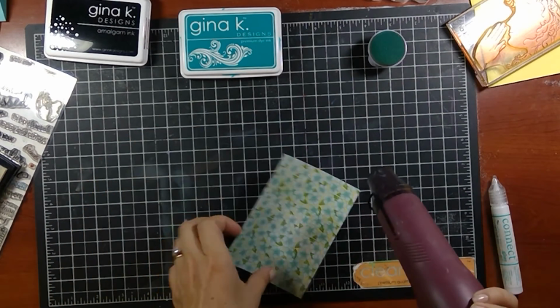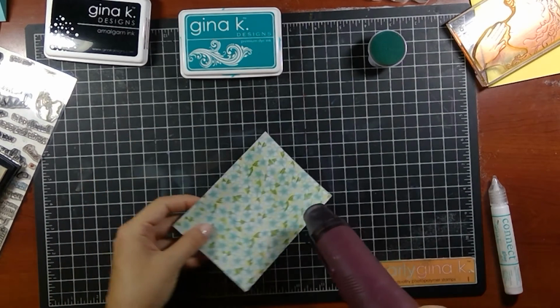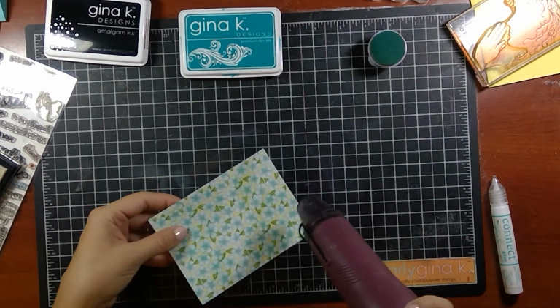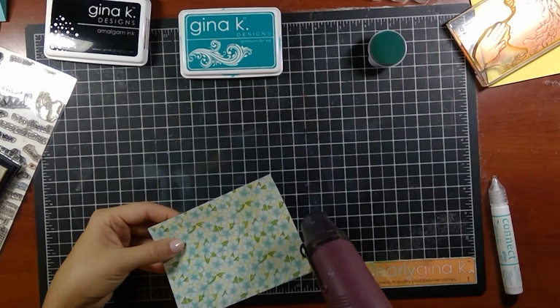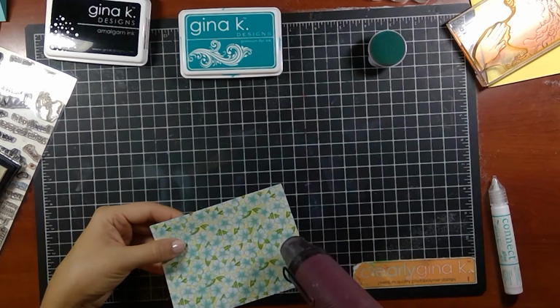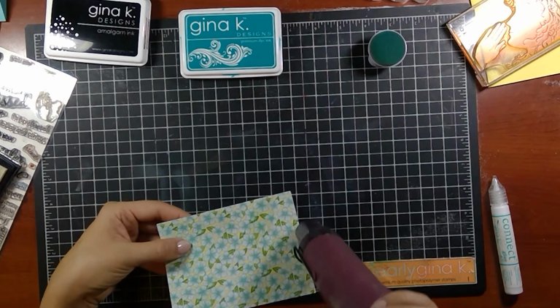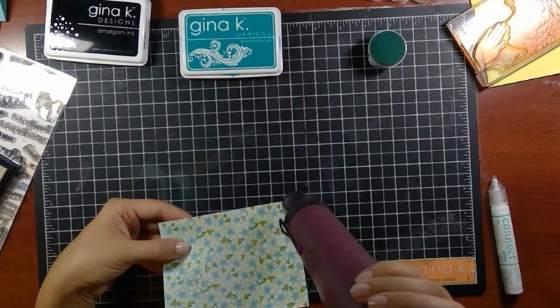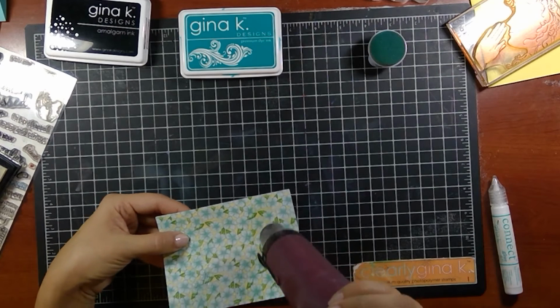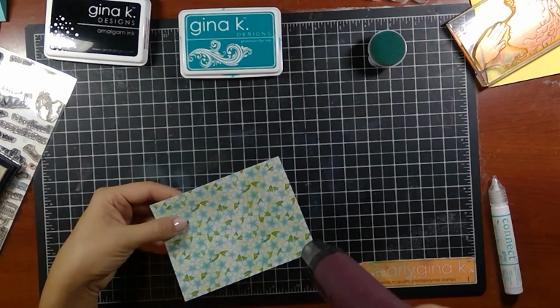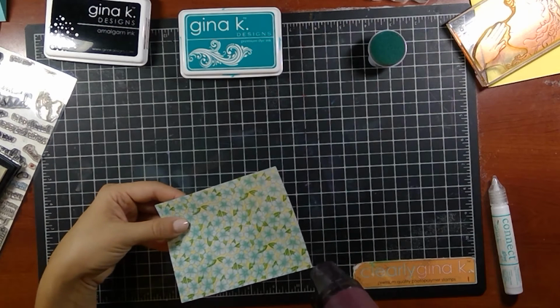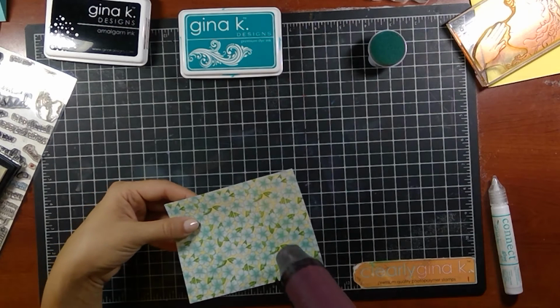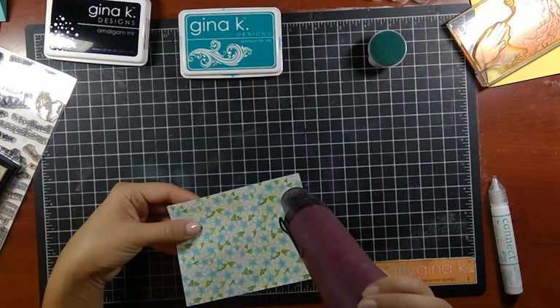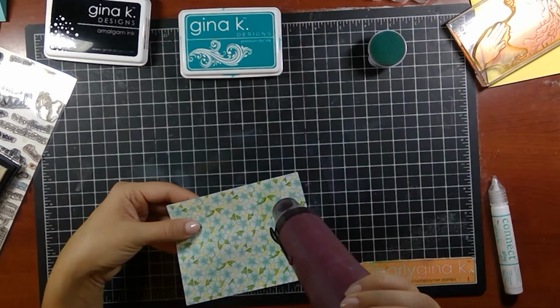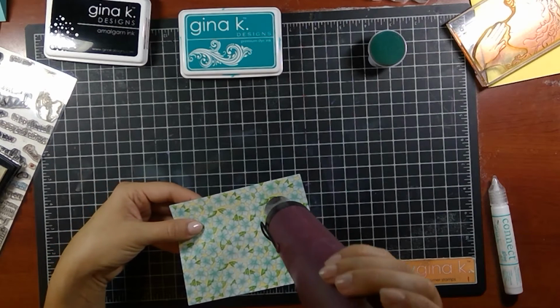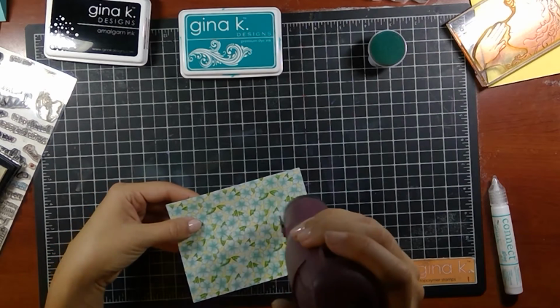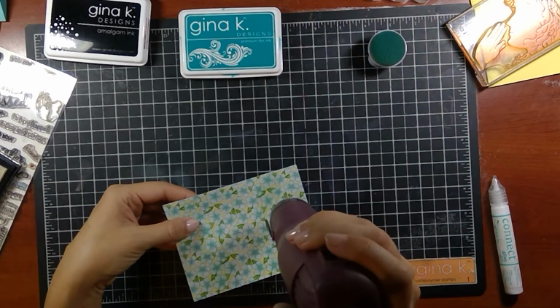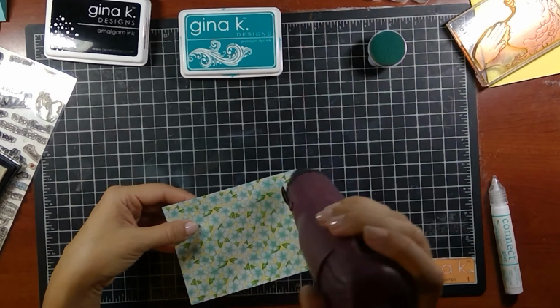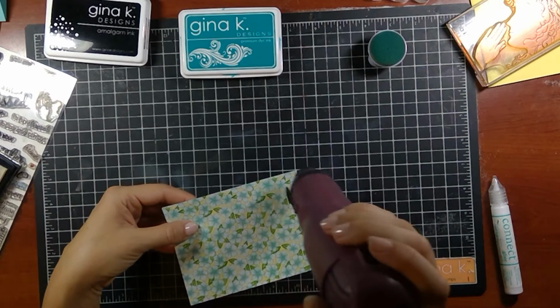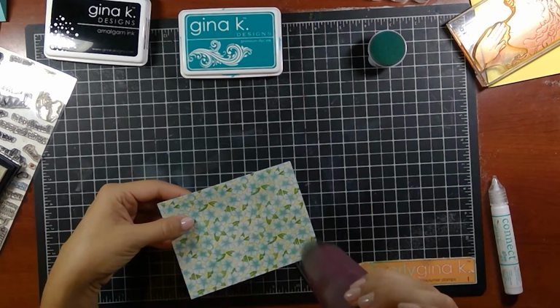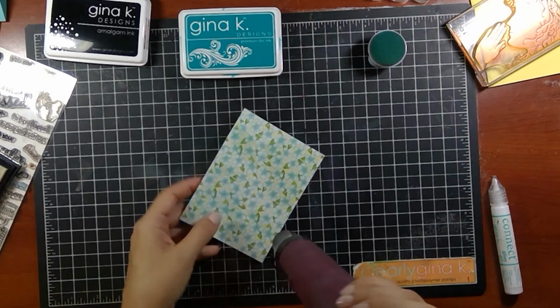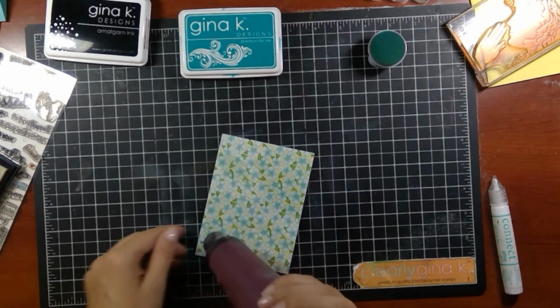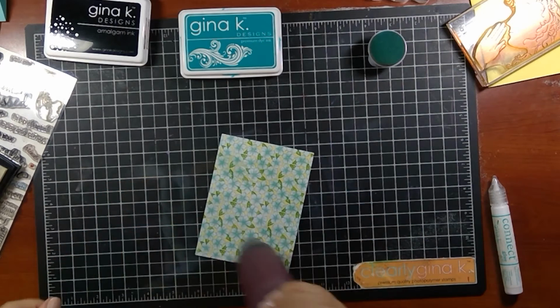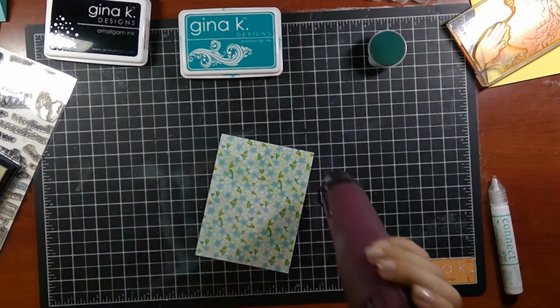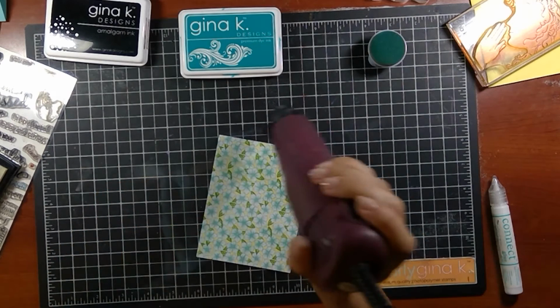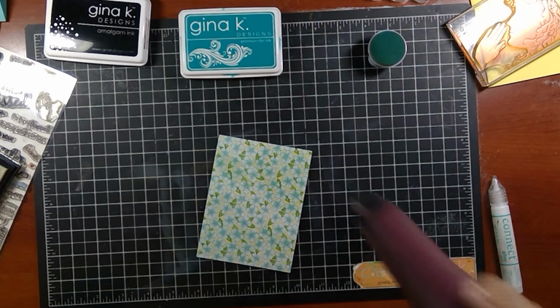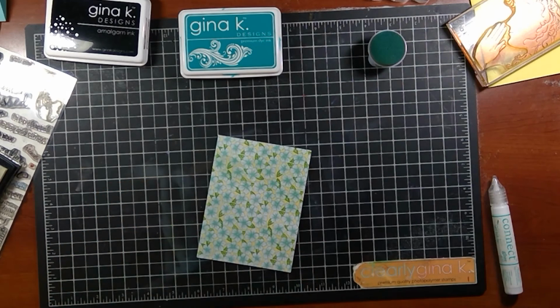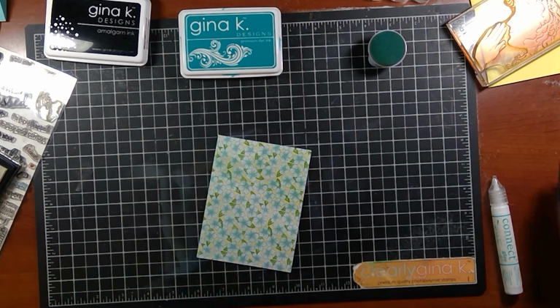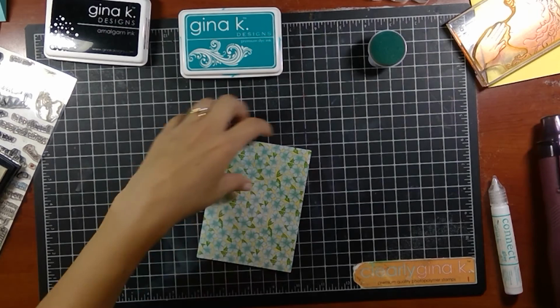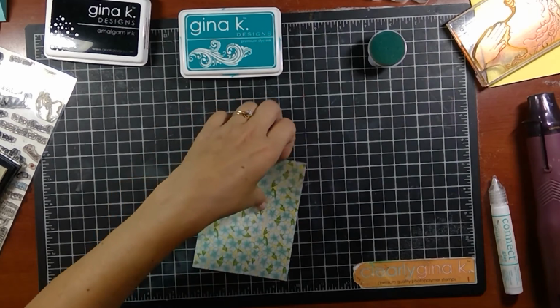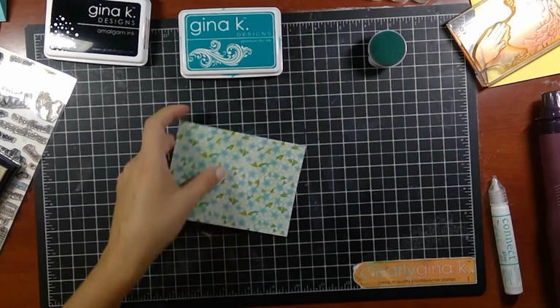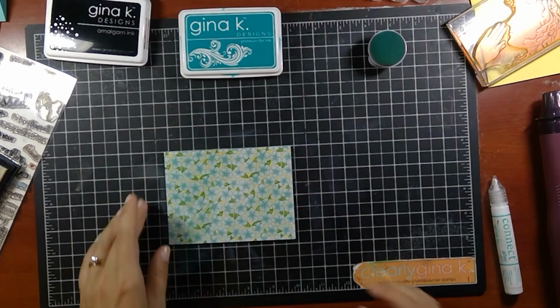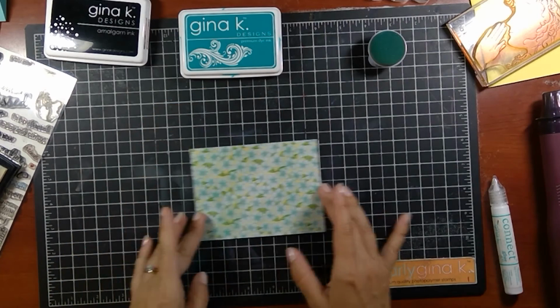That was funny — I've never done that before. I've definitely made a mess with my embossing powder before, but not like that.